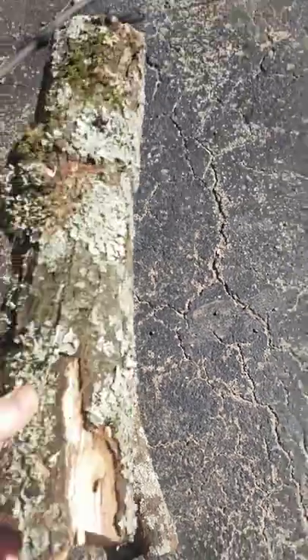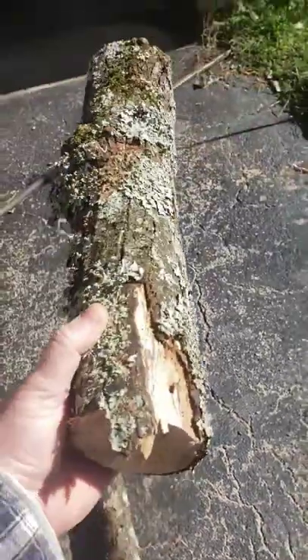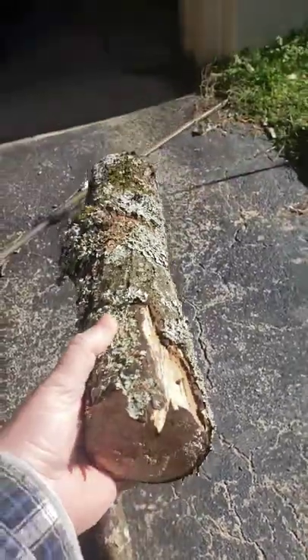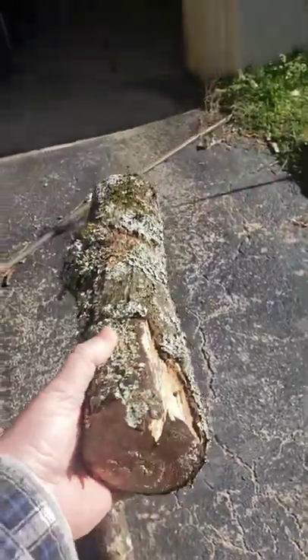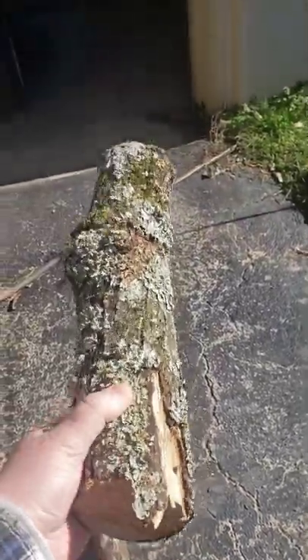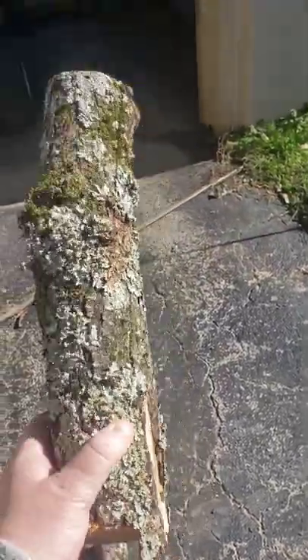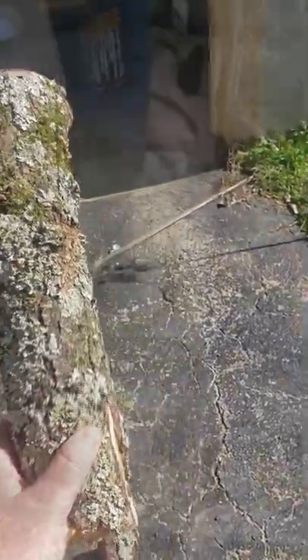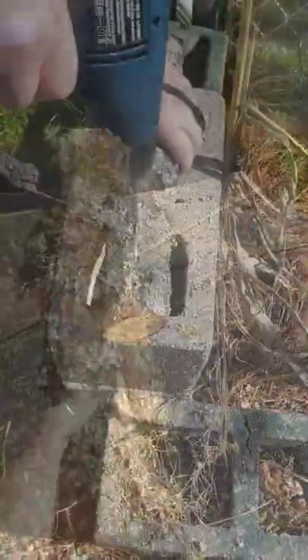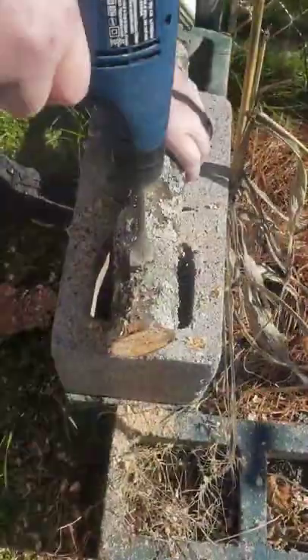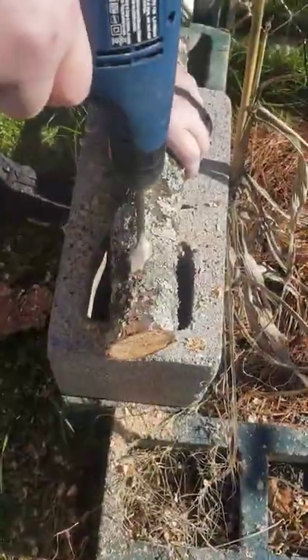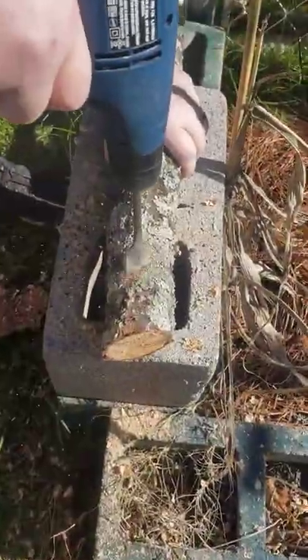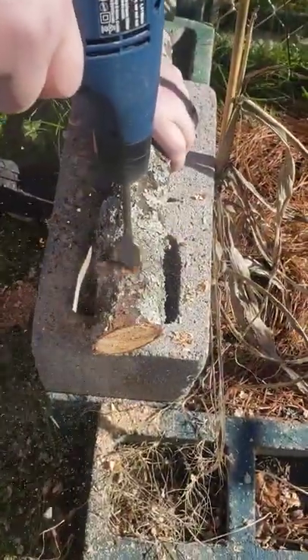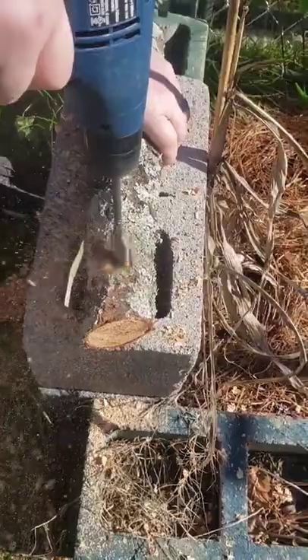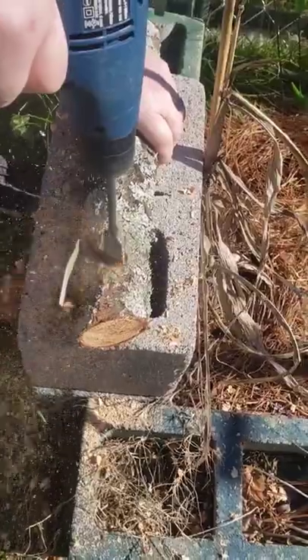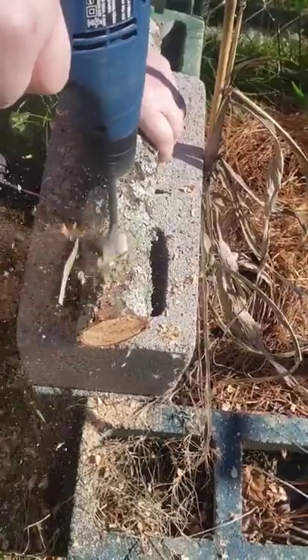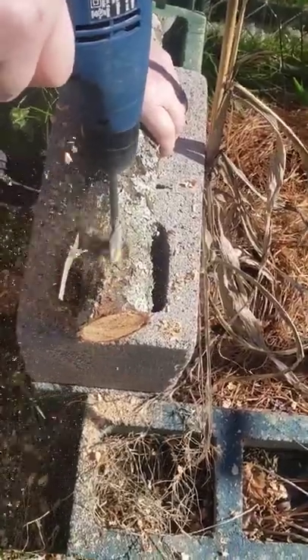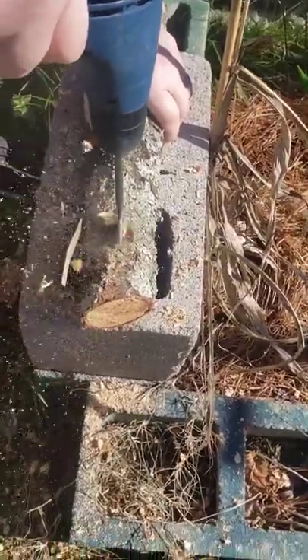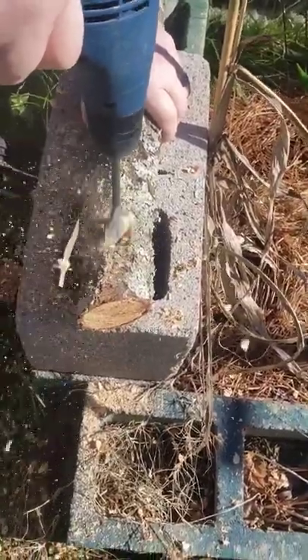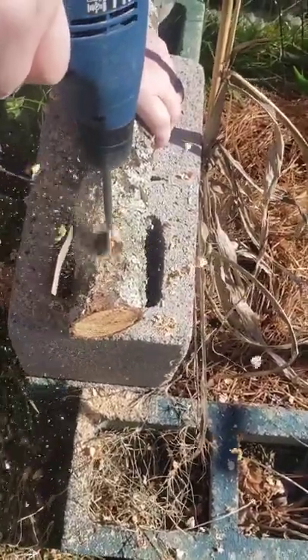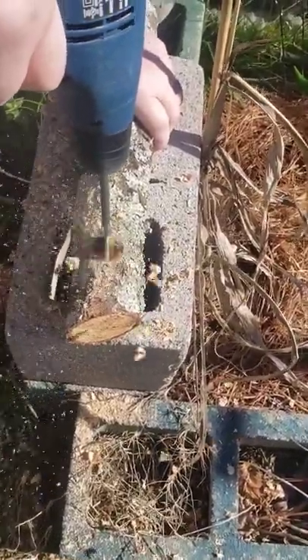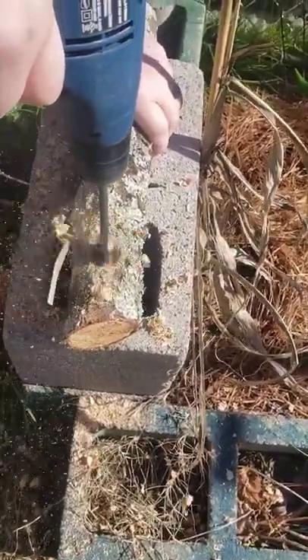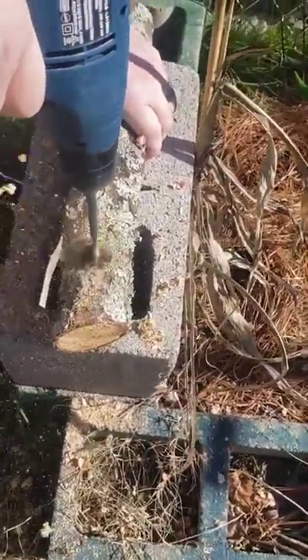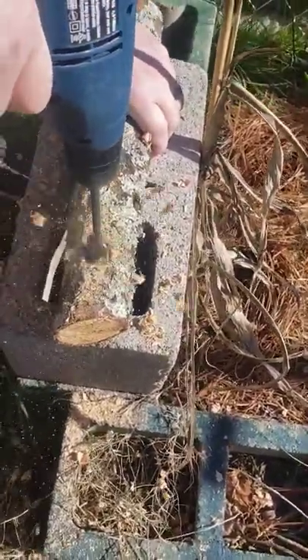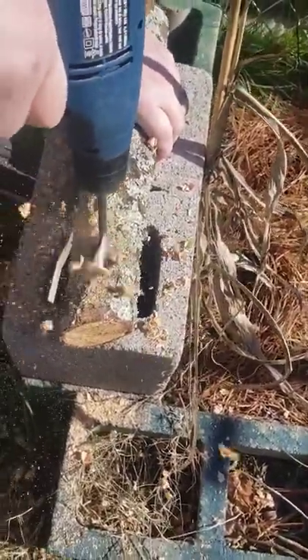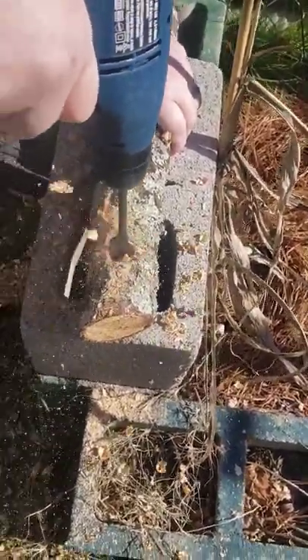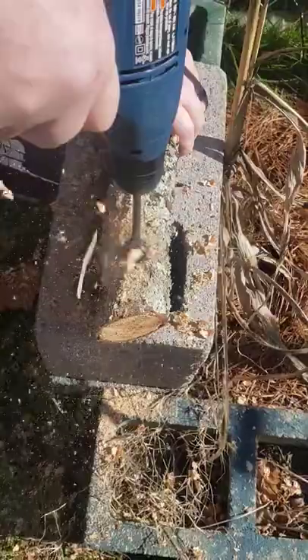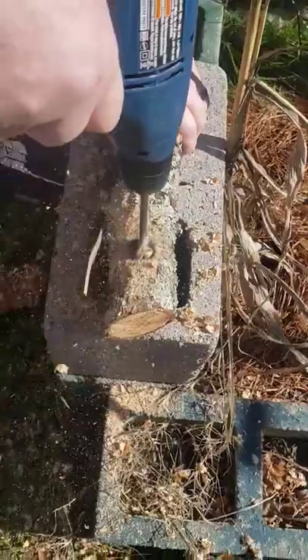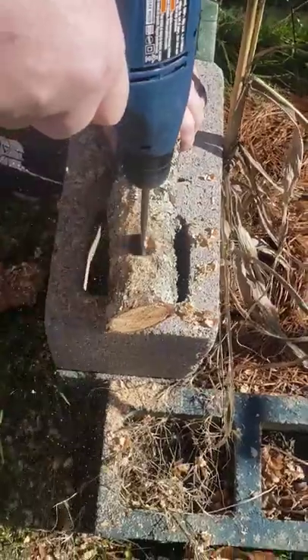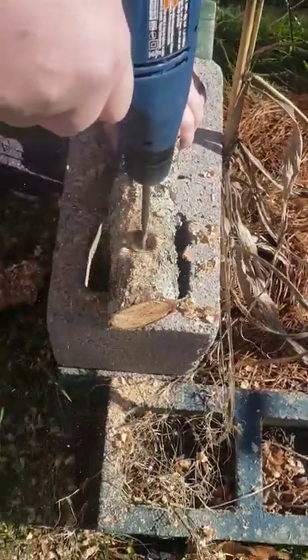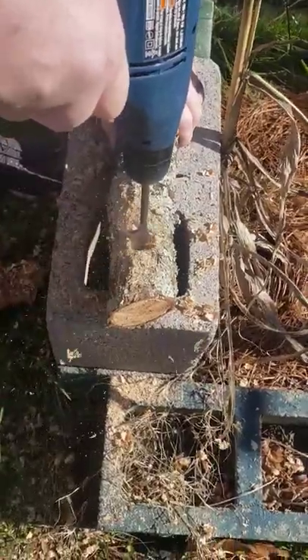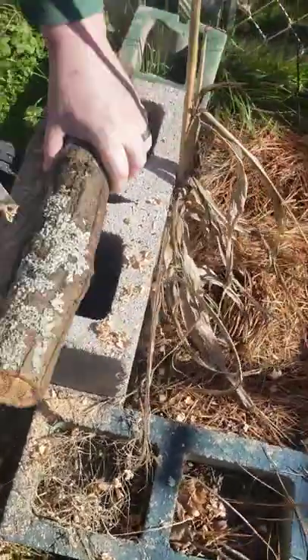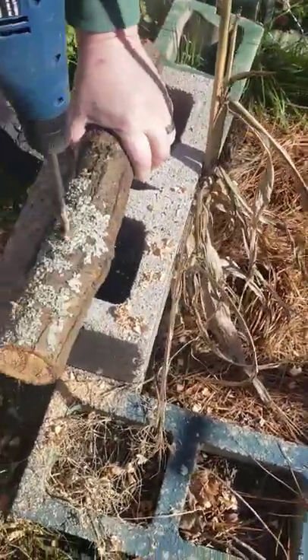All you need is a log, a drill, a spade bit, a small drill bit to make a hole in the top of the log, and a hook or an eye hook for hanging. We had some old clothesline hooks hanging in the garage that we're going to use for hanging.